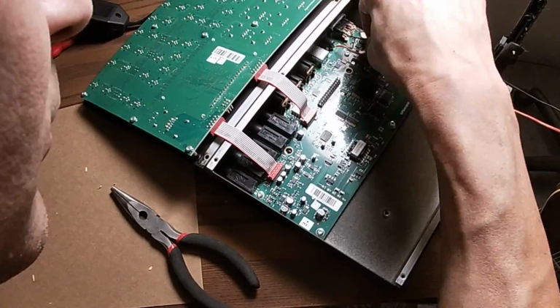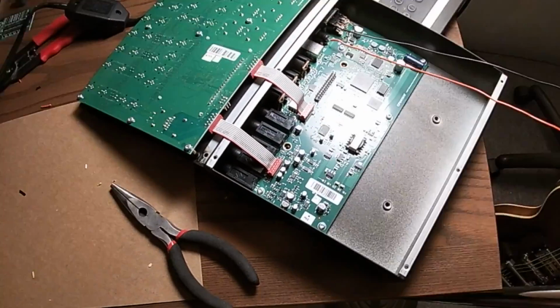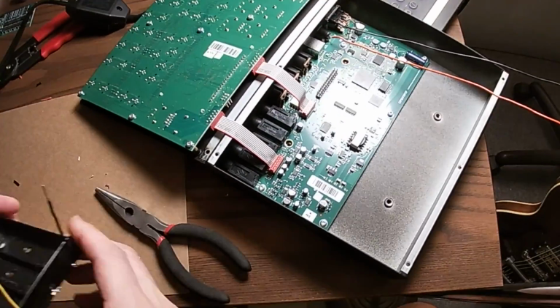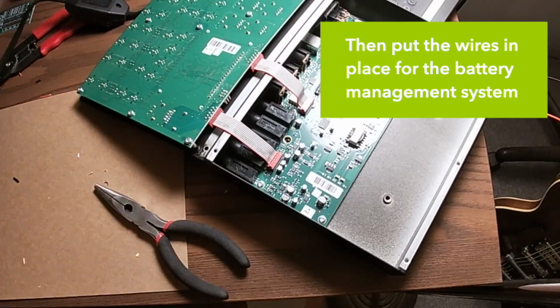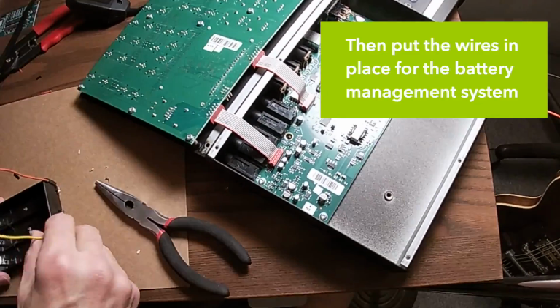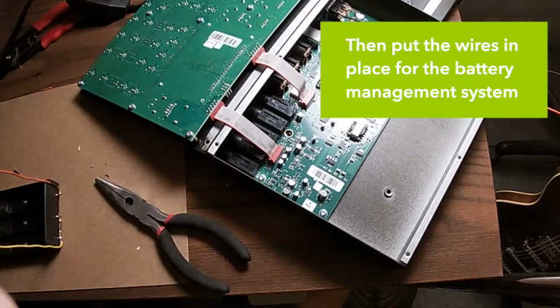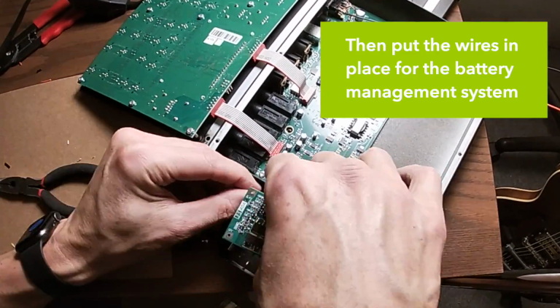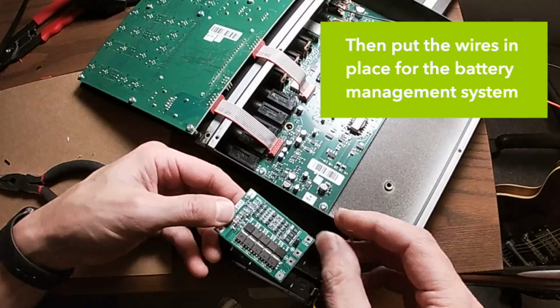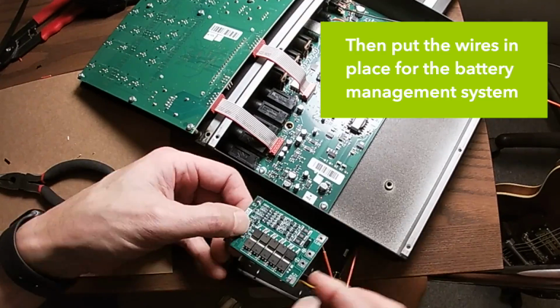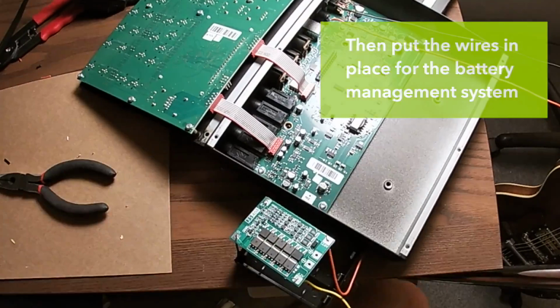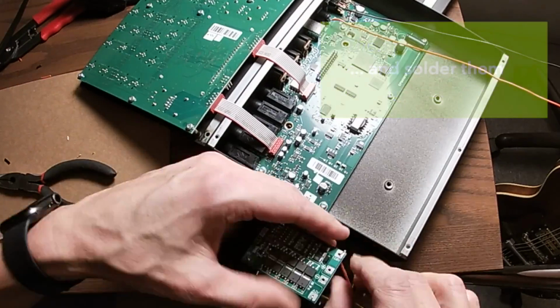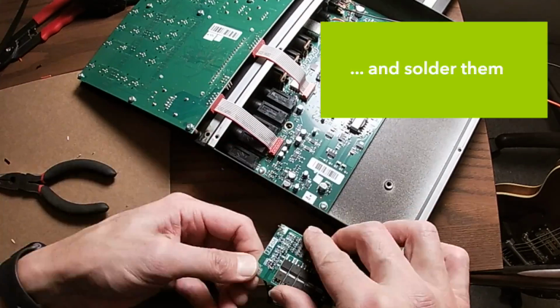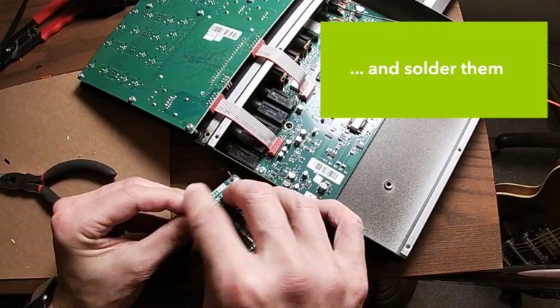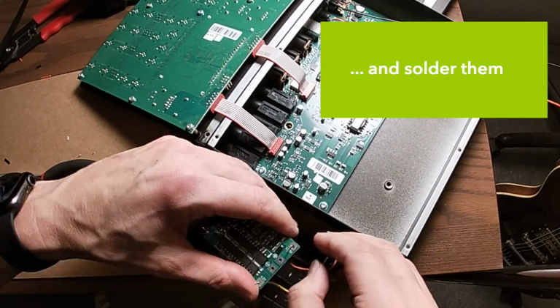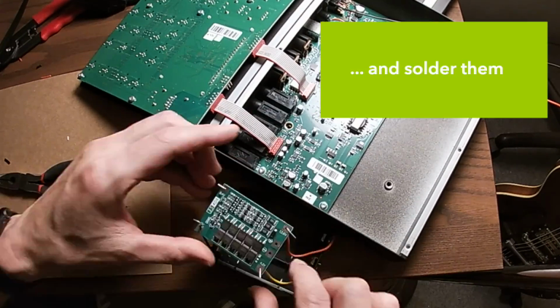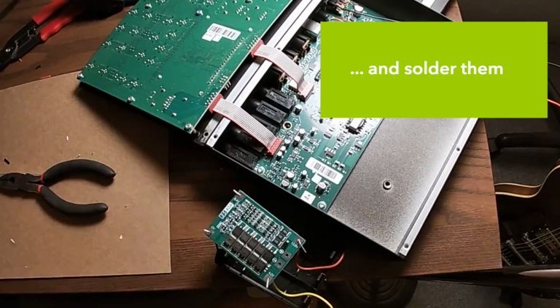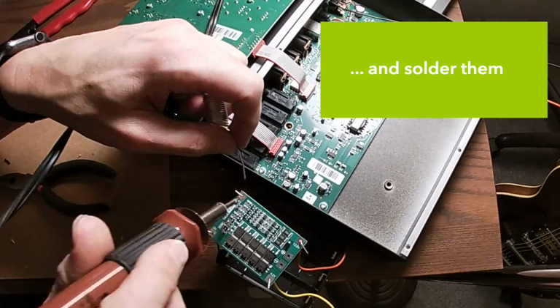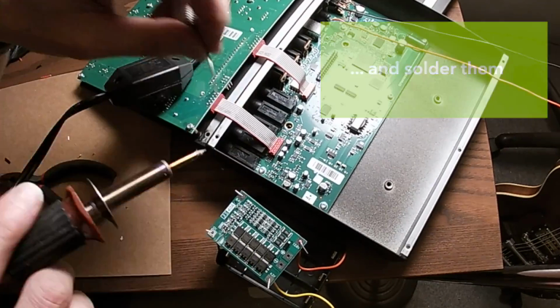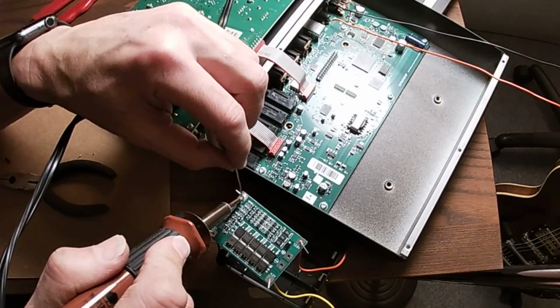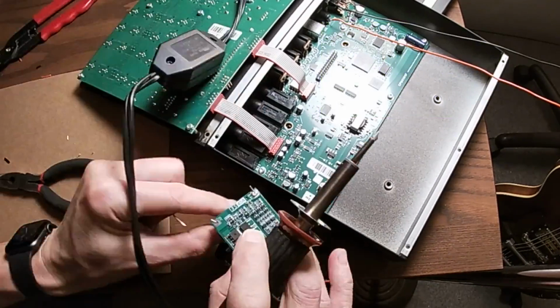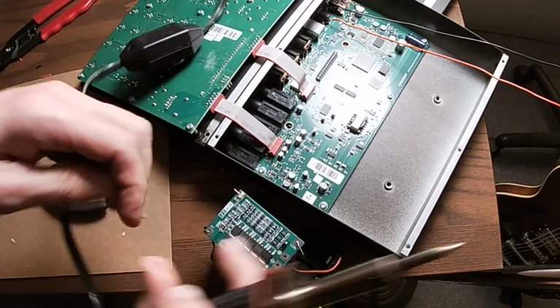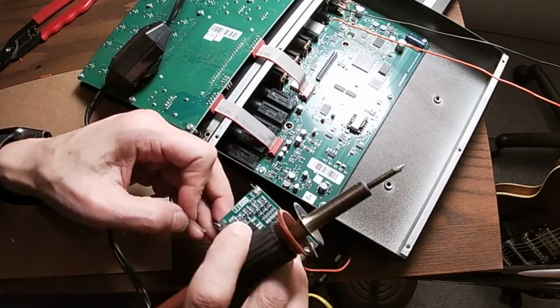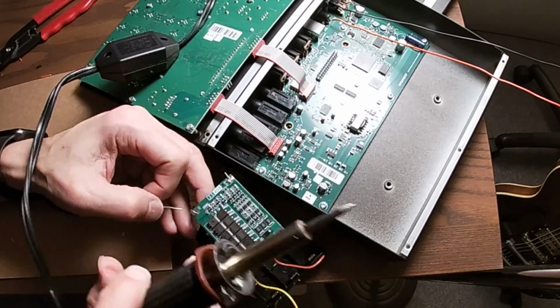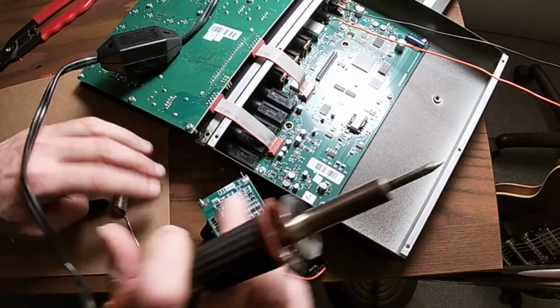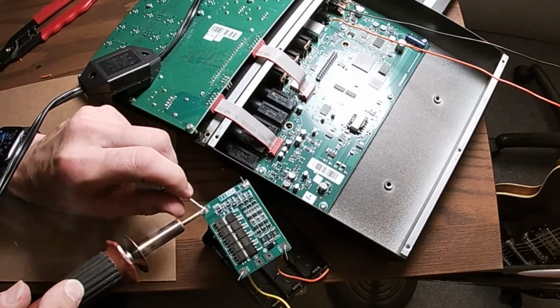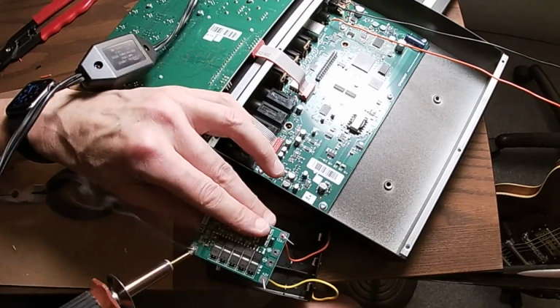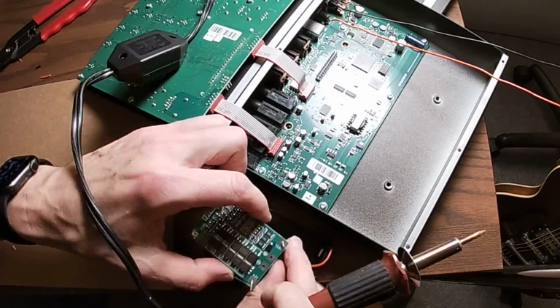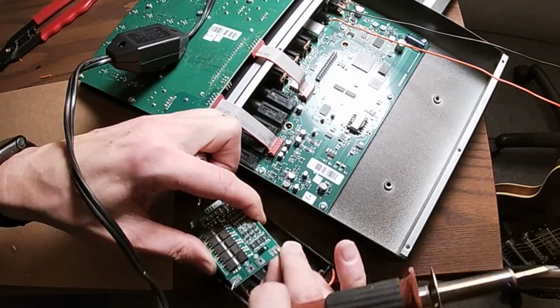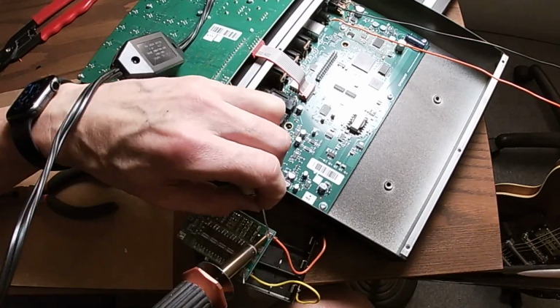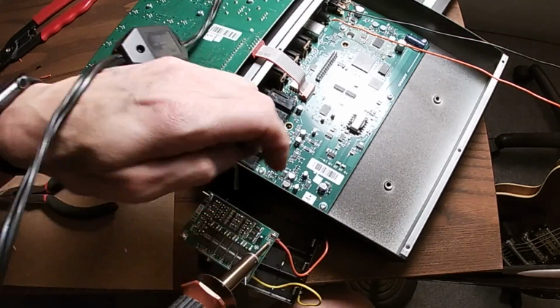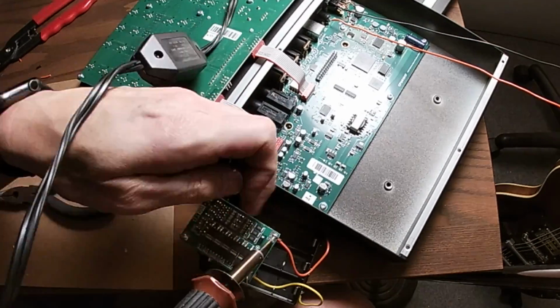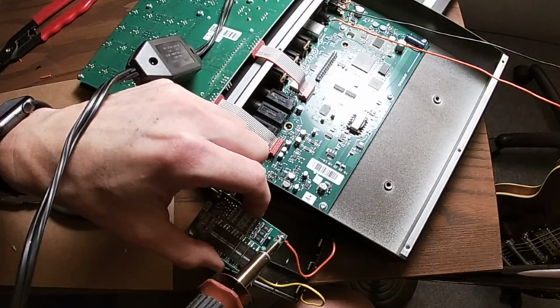Then put the wires in place for the battery management system and solder them. Oh yeah, solder it good.